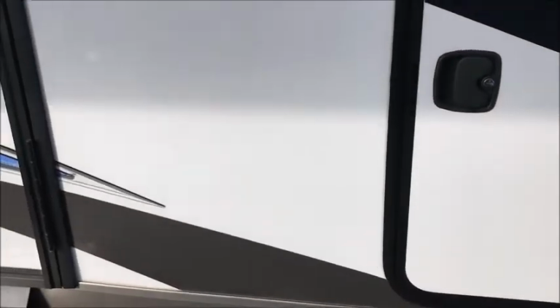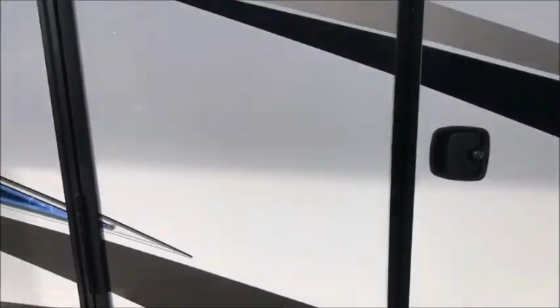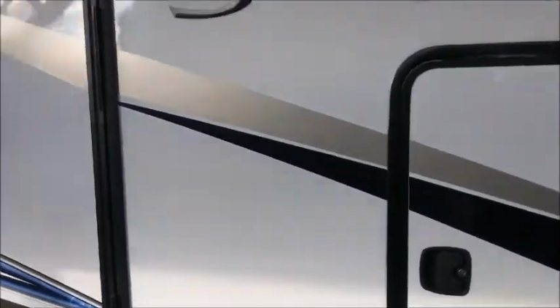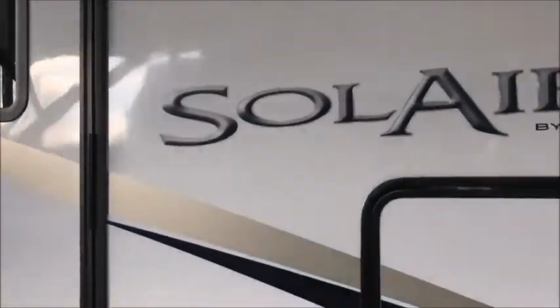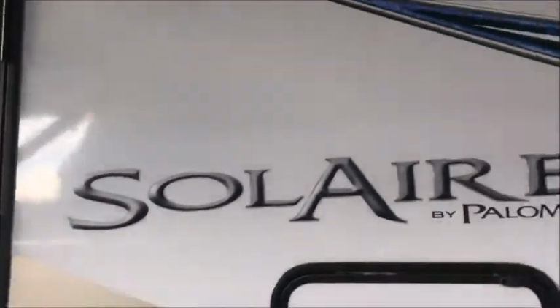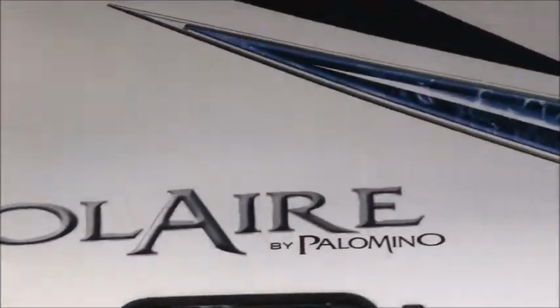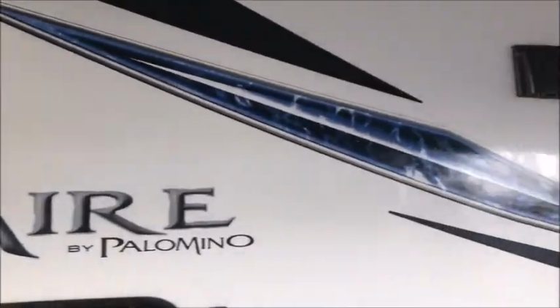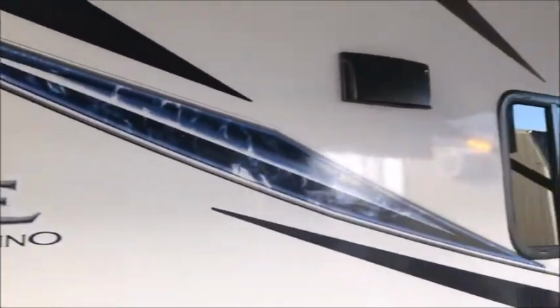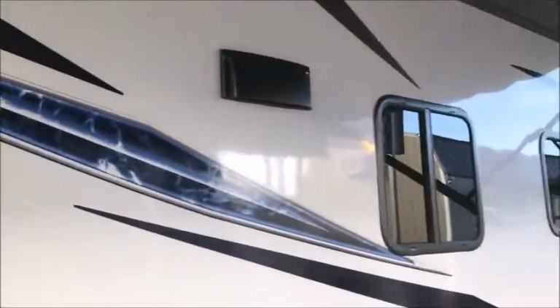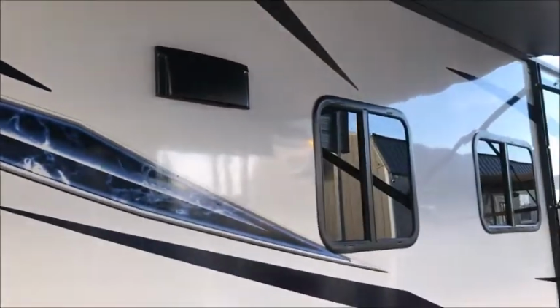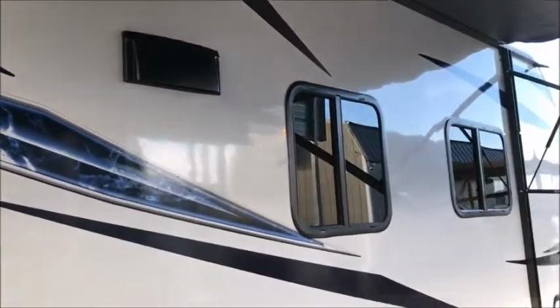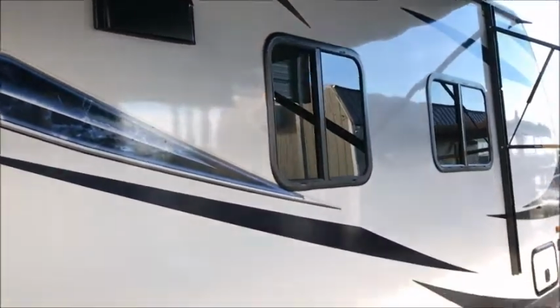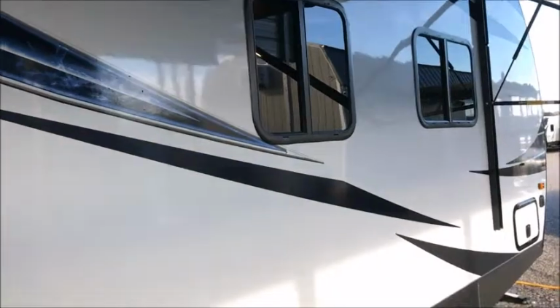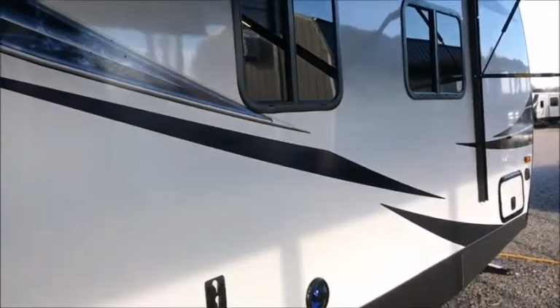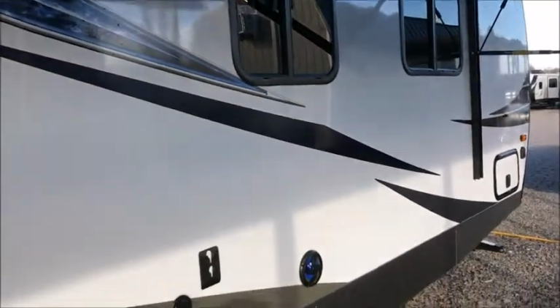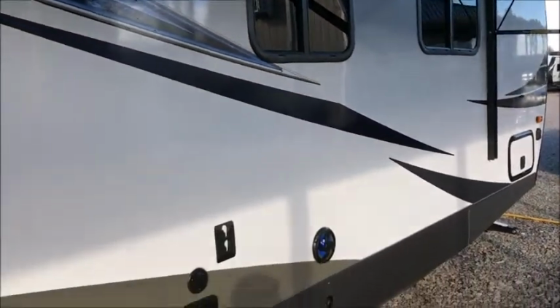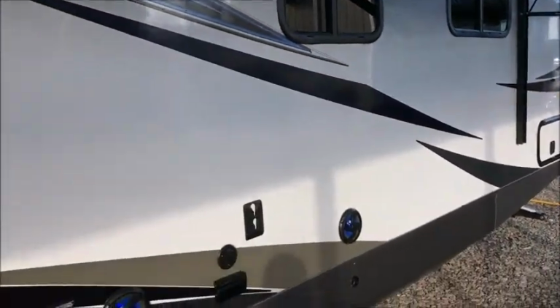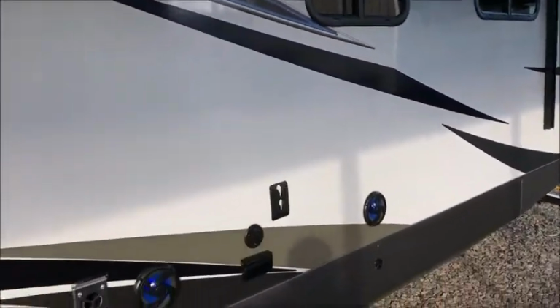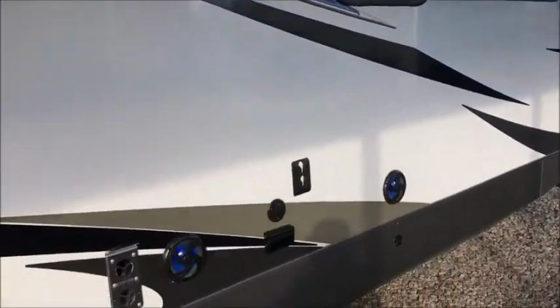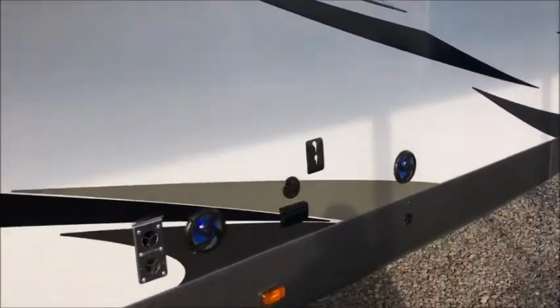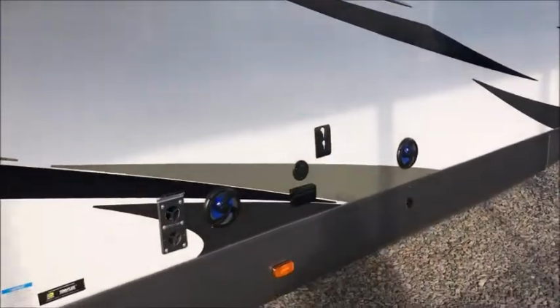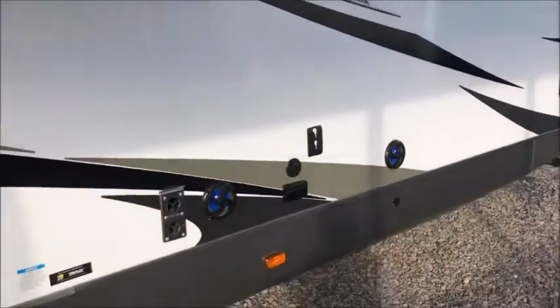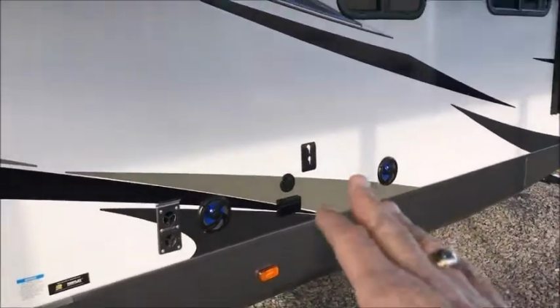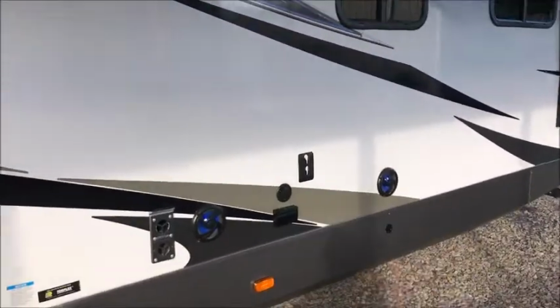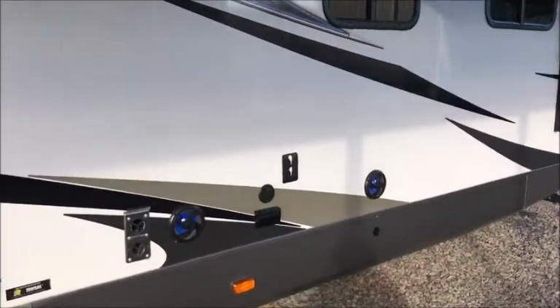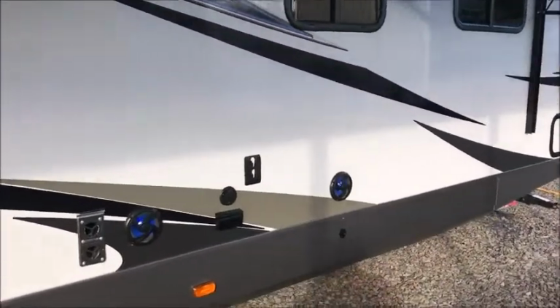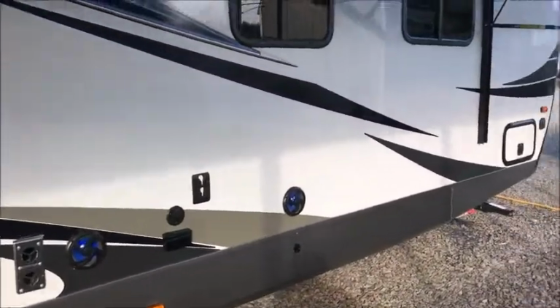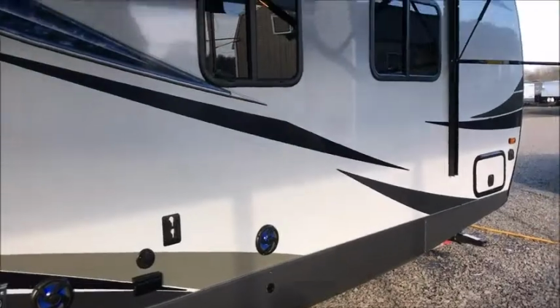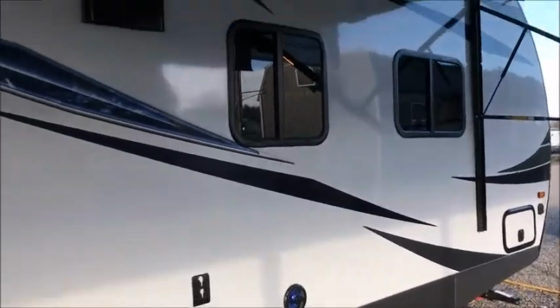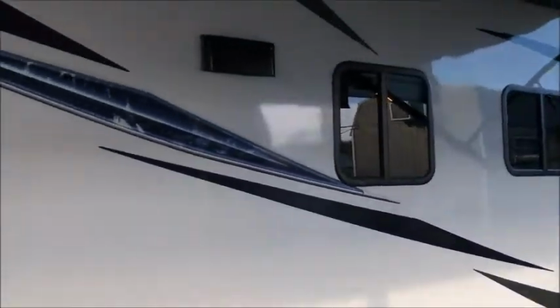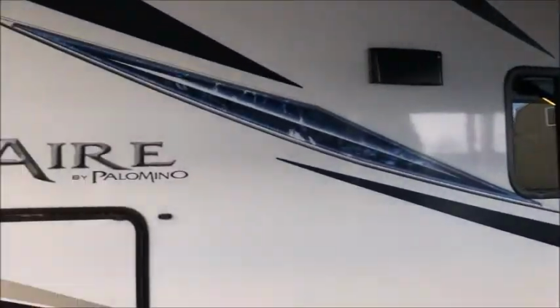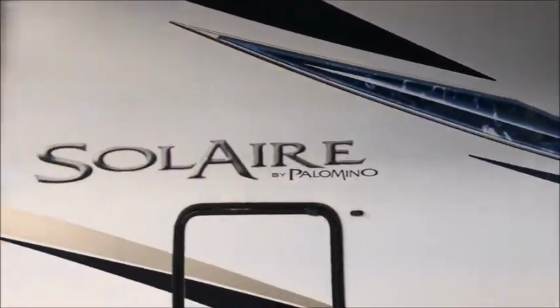It has a high gloss gel coat exterior — very easy to keep clean because of that high gloss gel coat. Outside speakers, a place to hang a TV. I'm going to take you inside now.